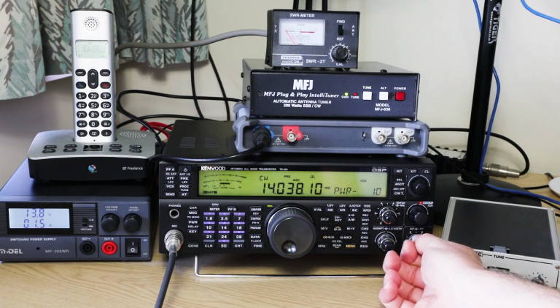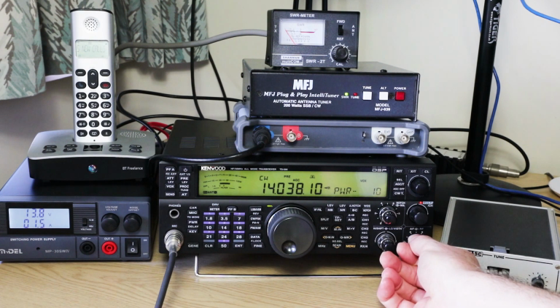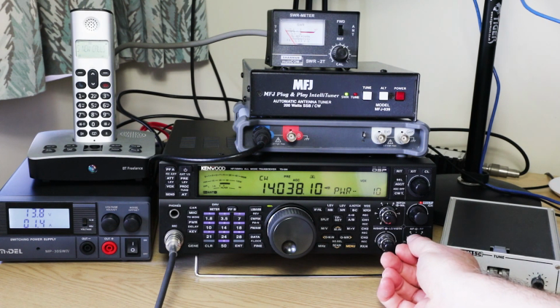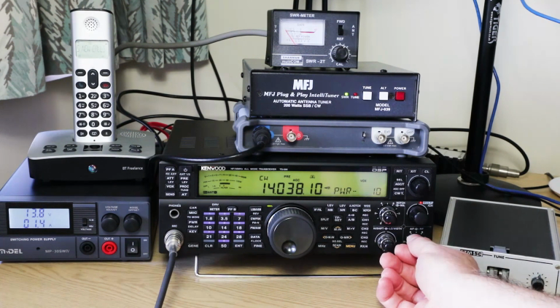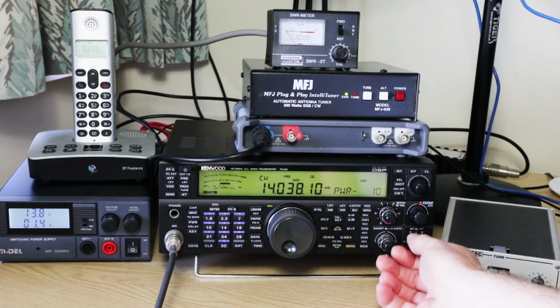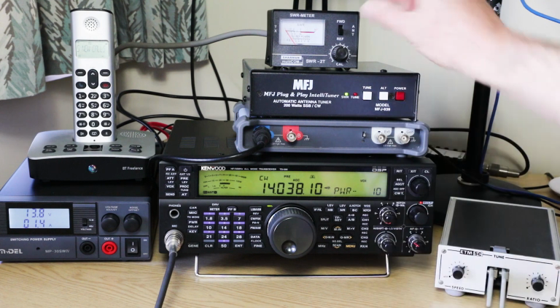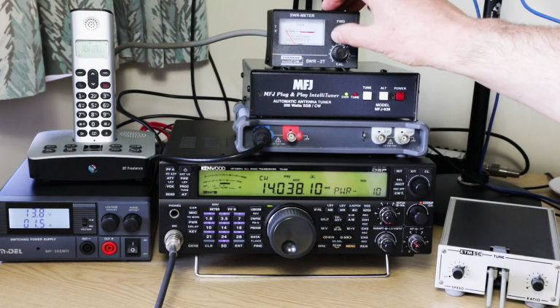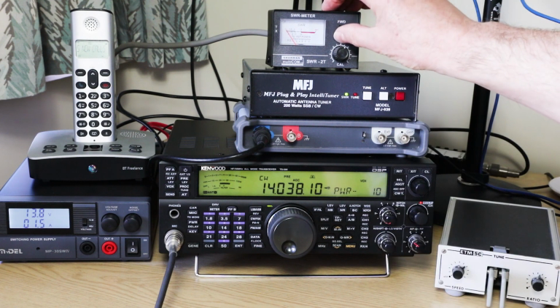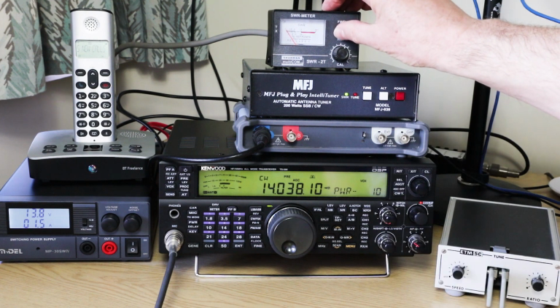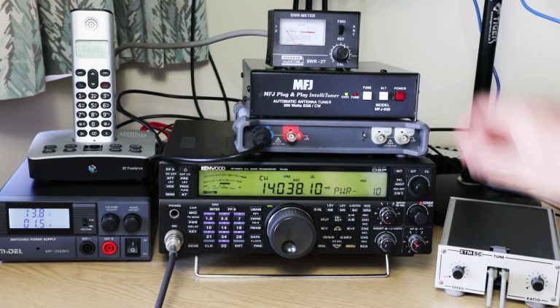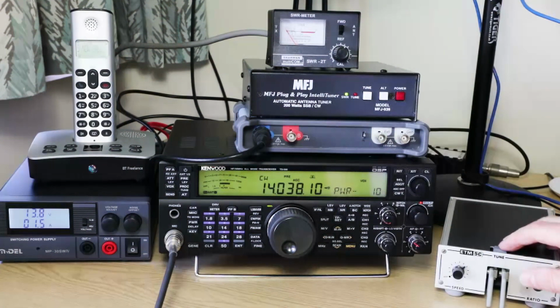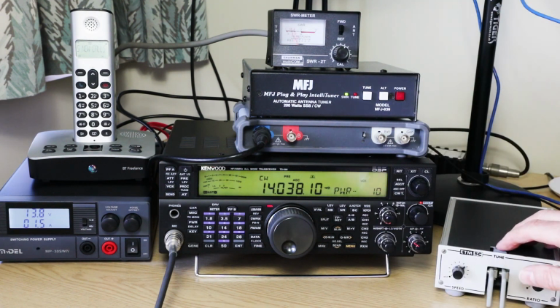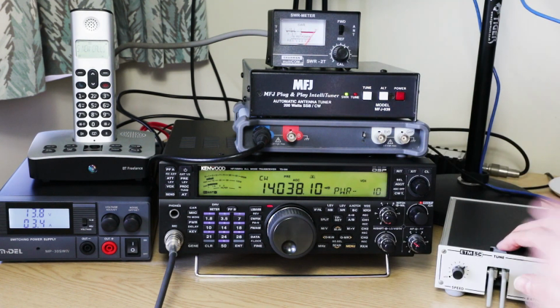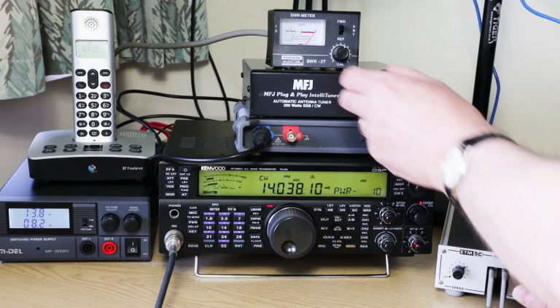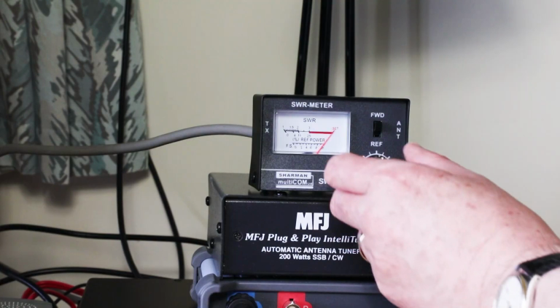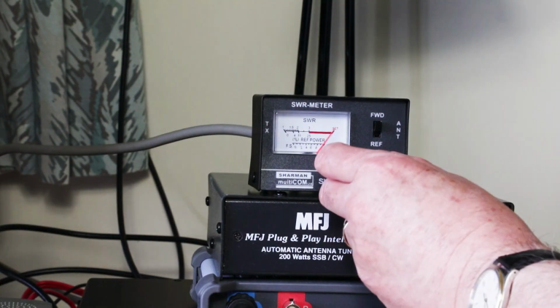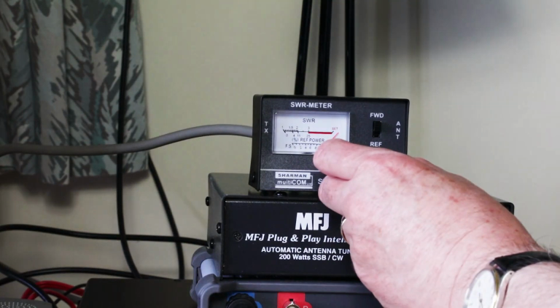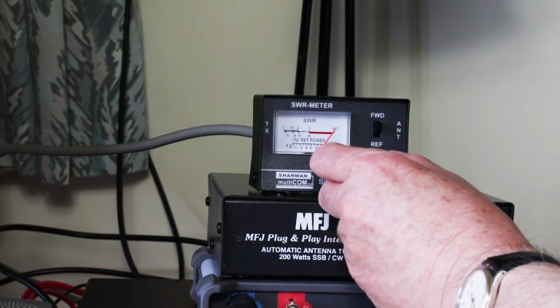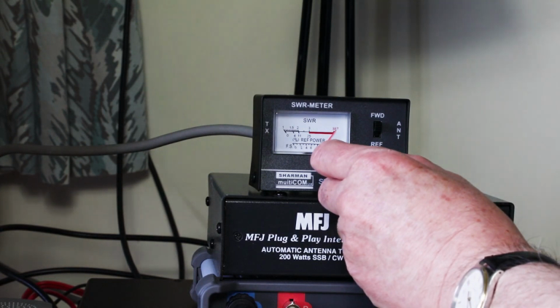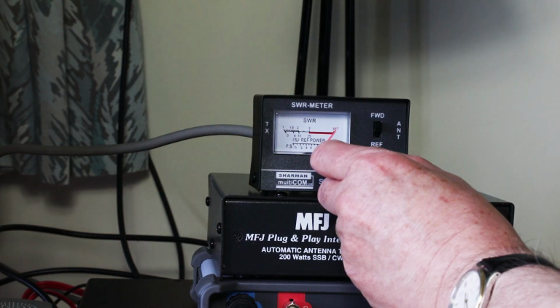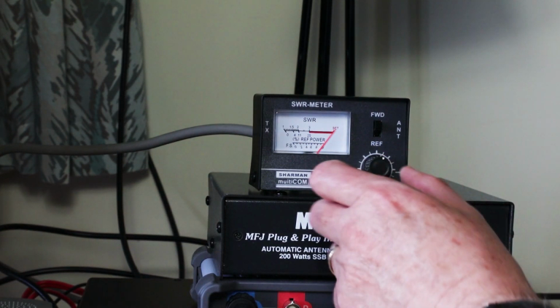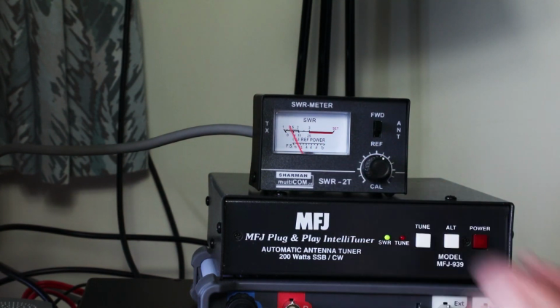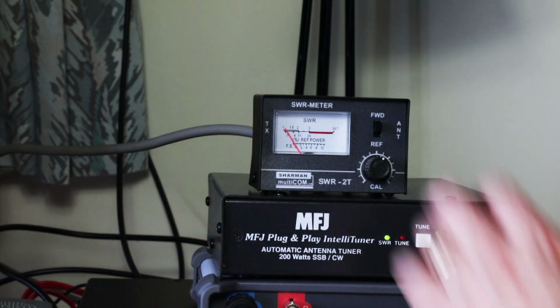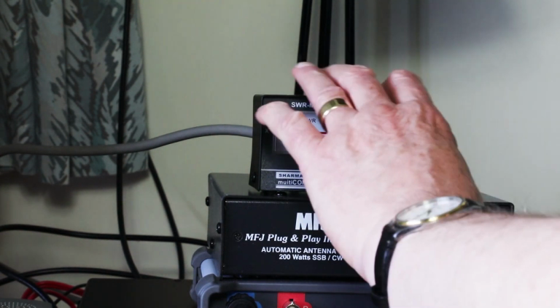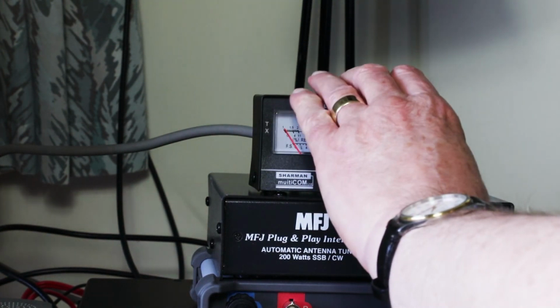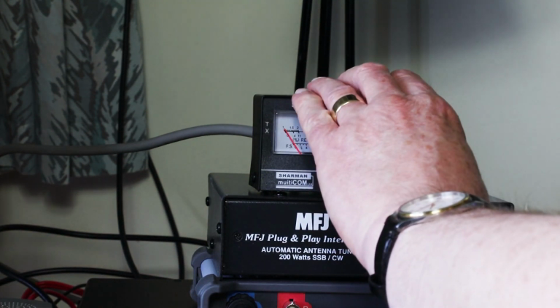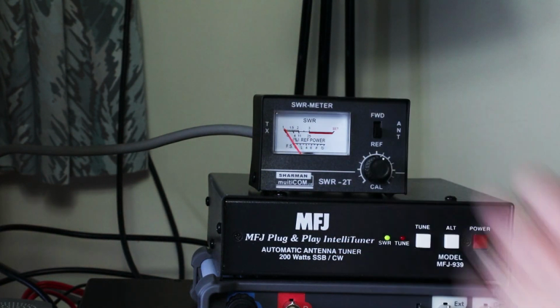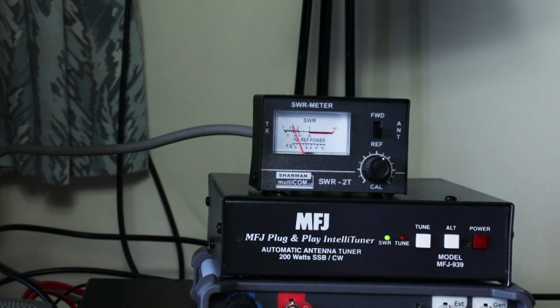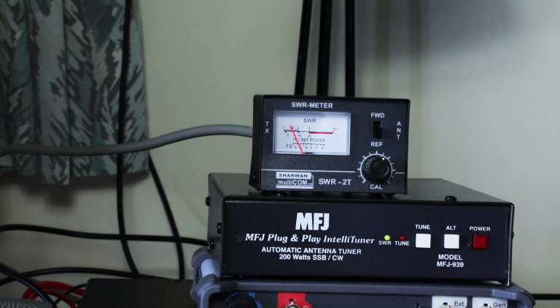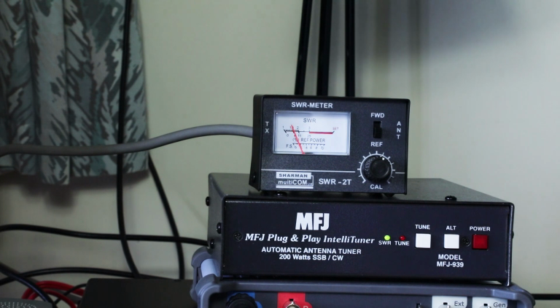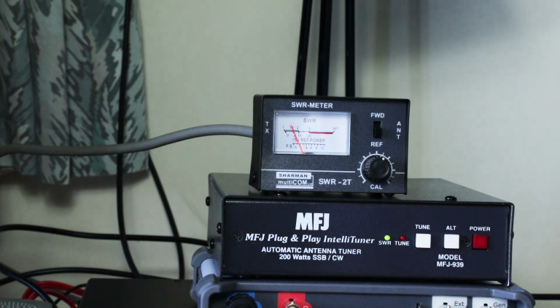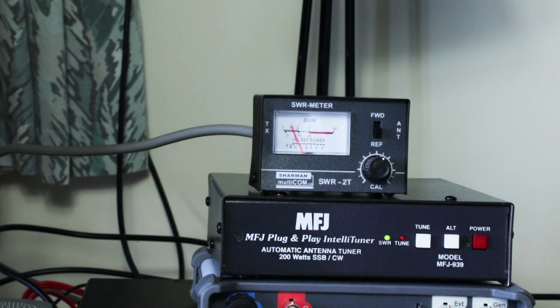Then set the forward/reverse switch on the meter to forward, key the transmitter, and adjust the cal control for full scale. Then switch the meter to reverse and read off the SWR. It's as simple as that.